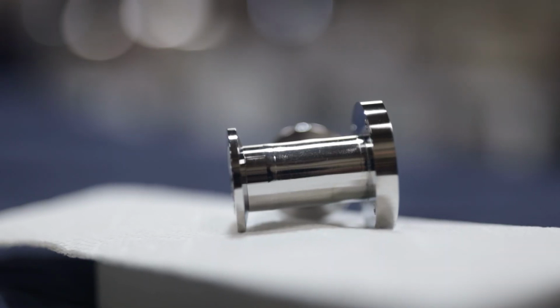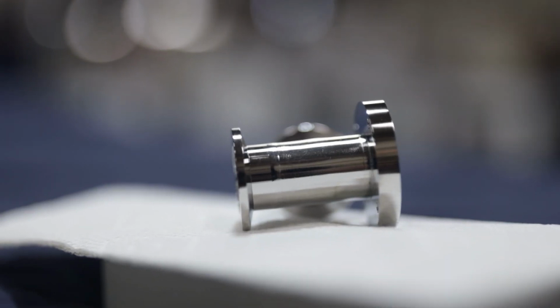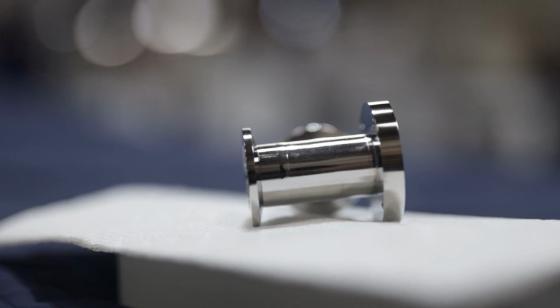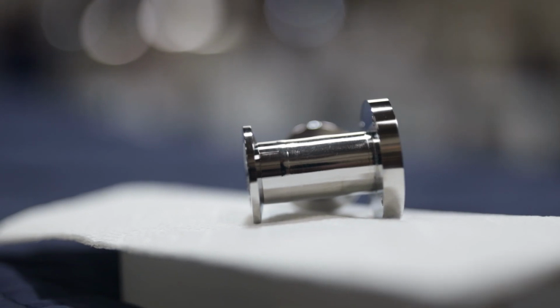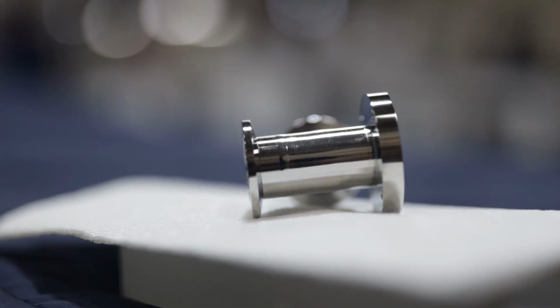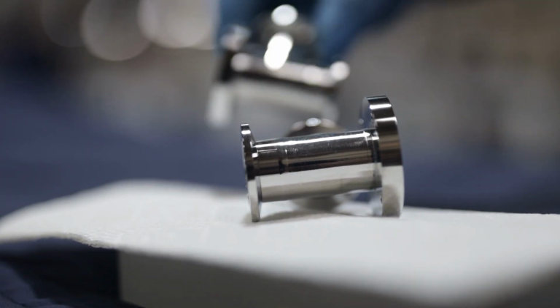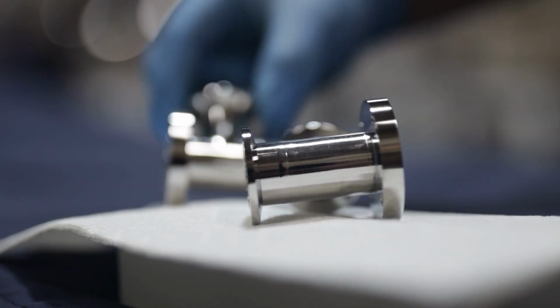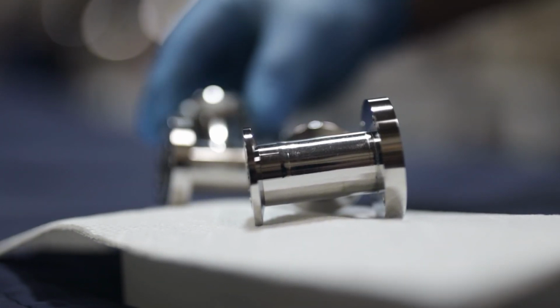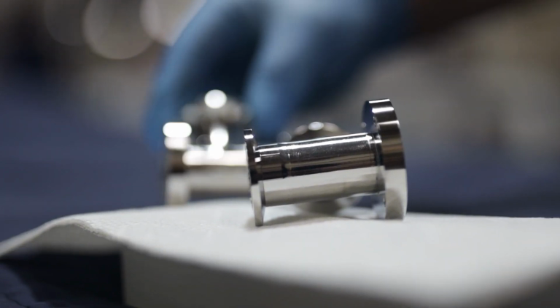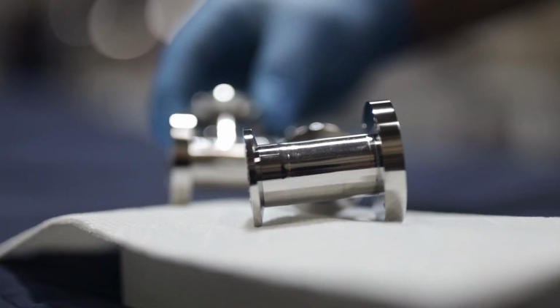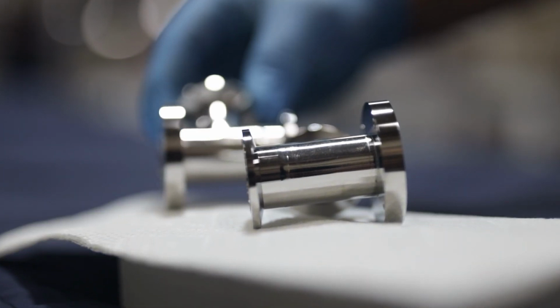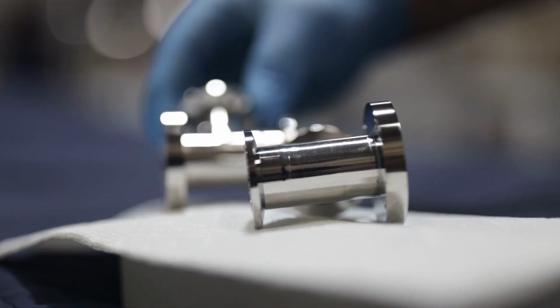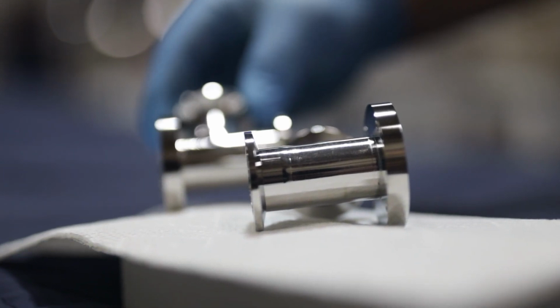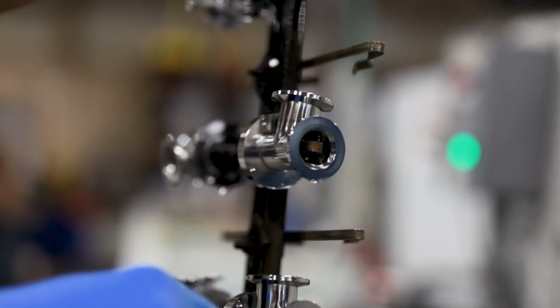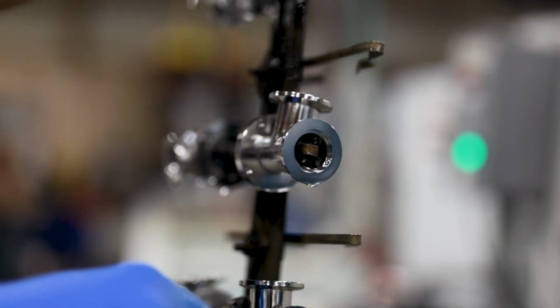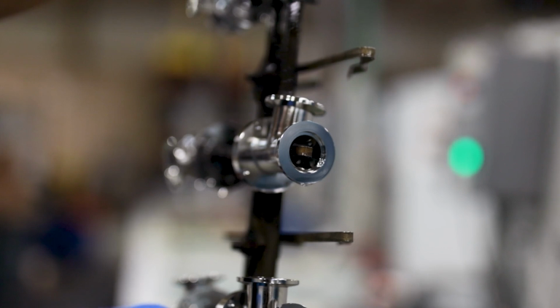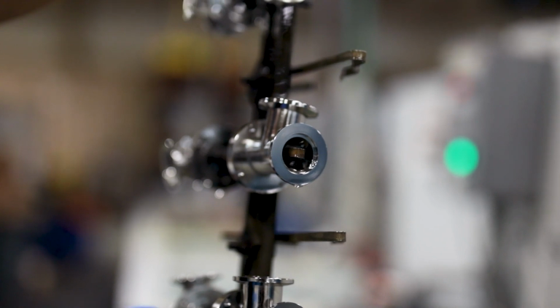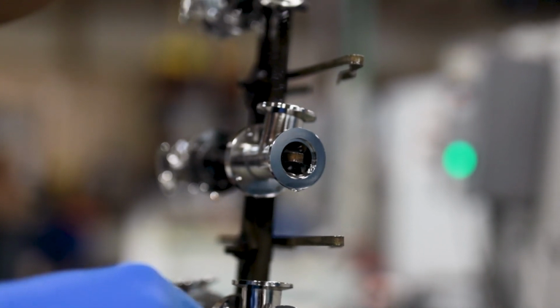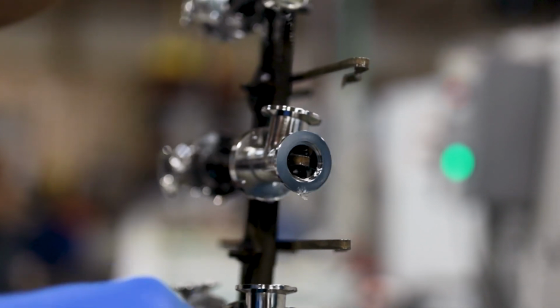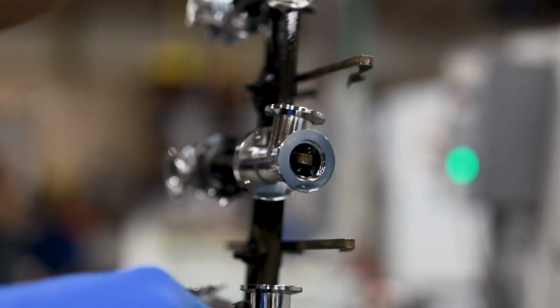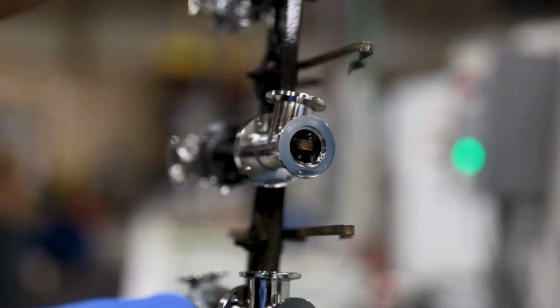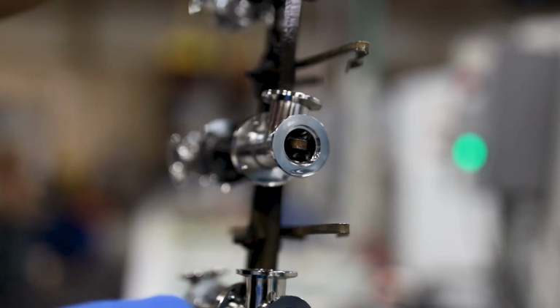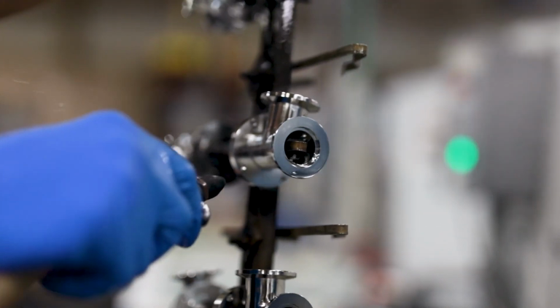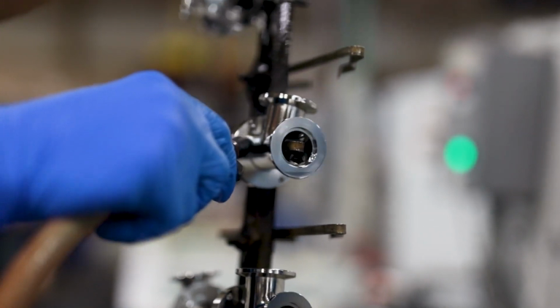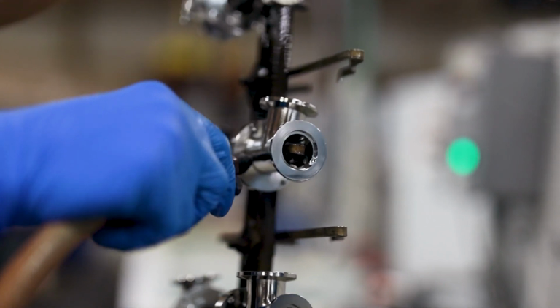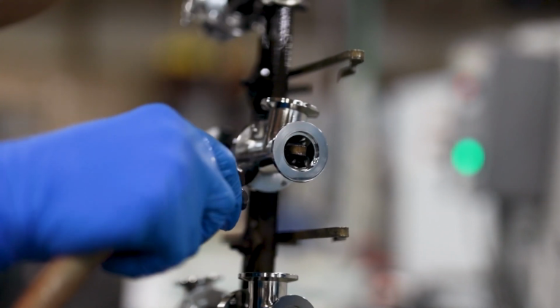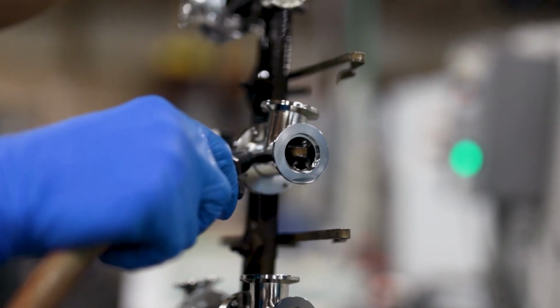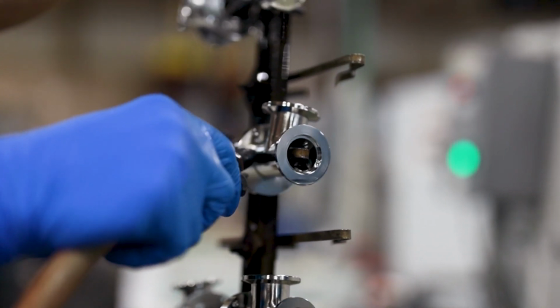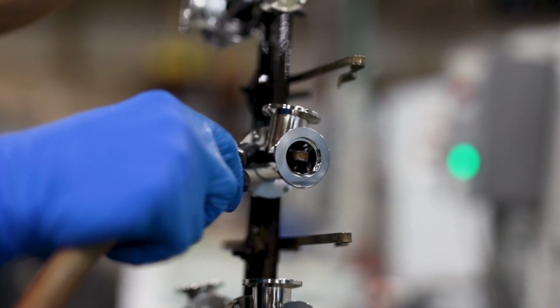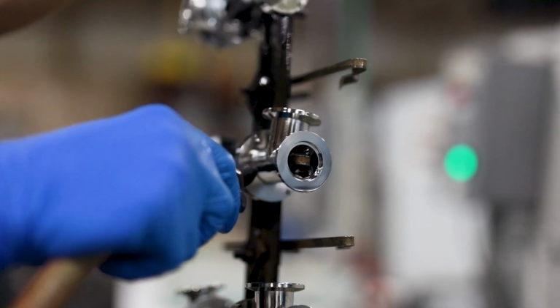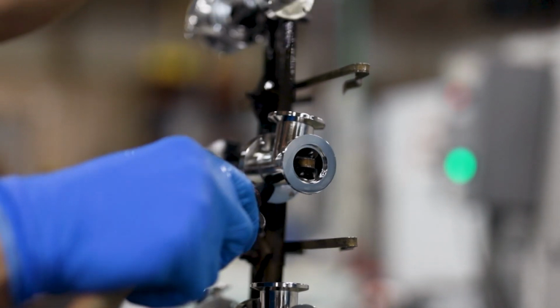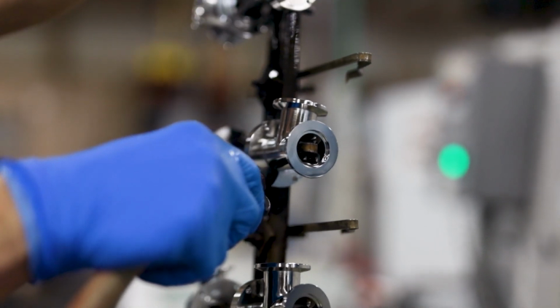Electropolishing creates a smooth, polished surface that is easier to clean and sterilize. Because electropolishing is a controlled process, it can passivate complex shapes and internal welds more consistently than other methods.